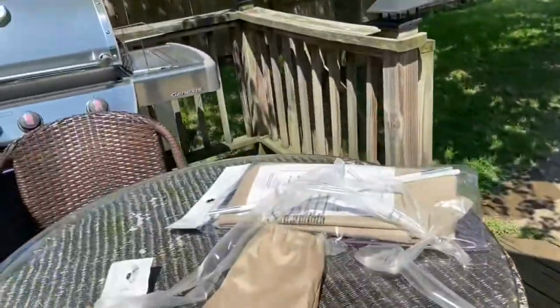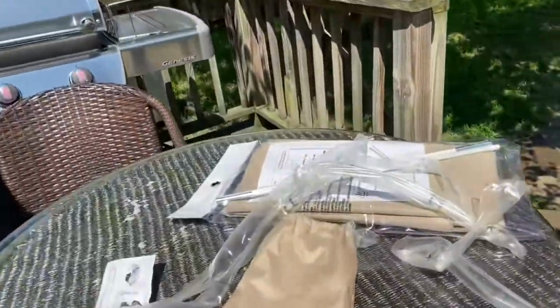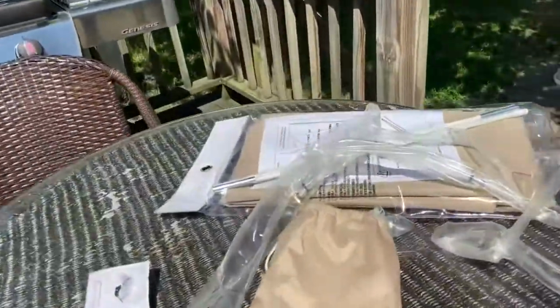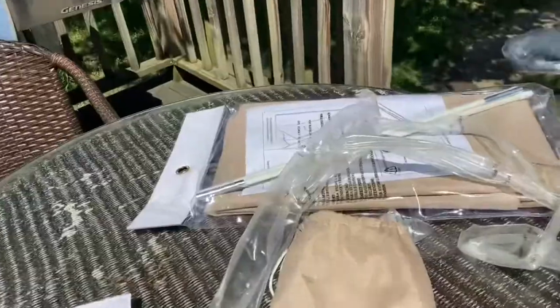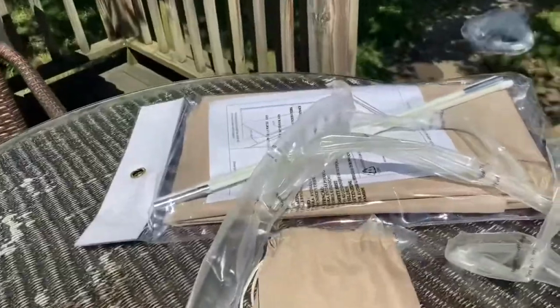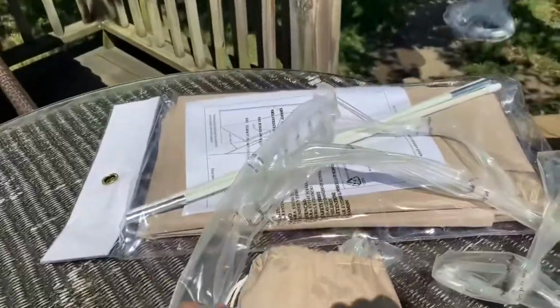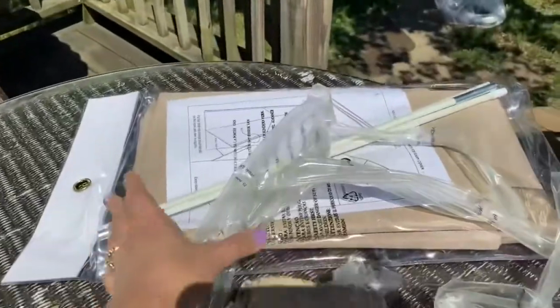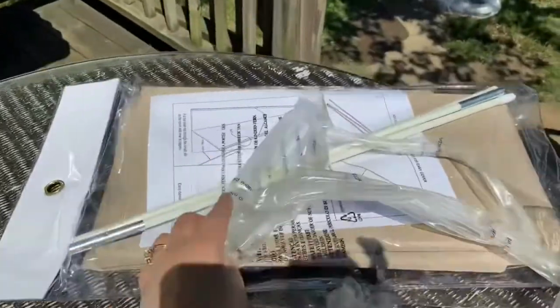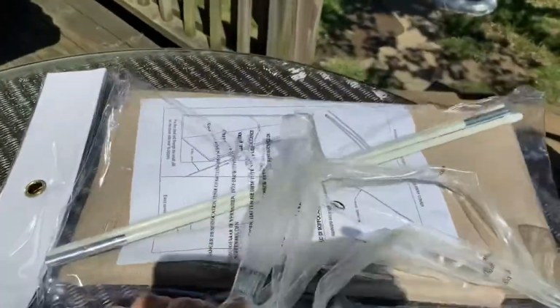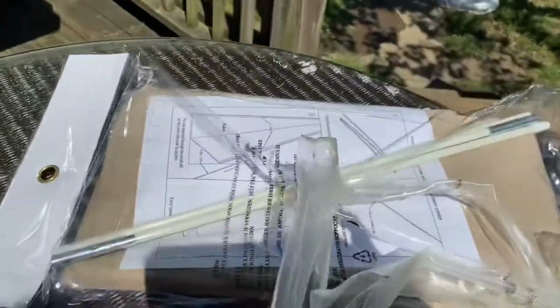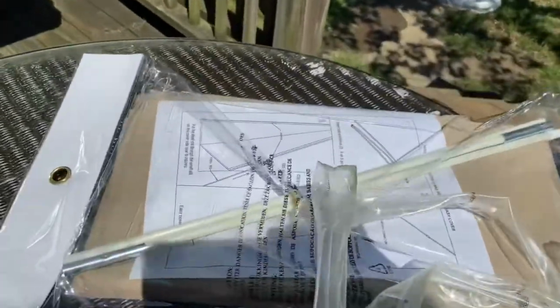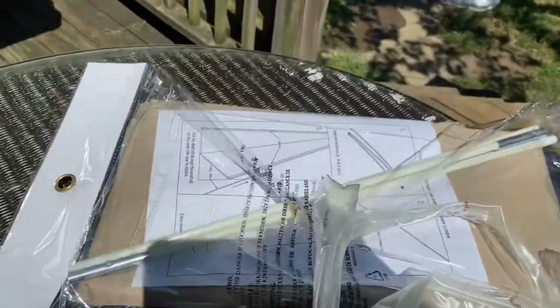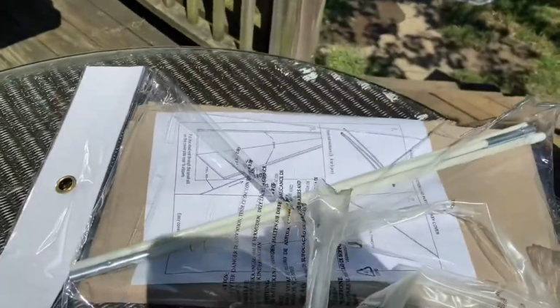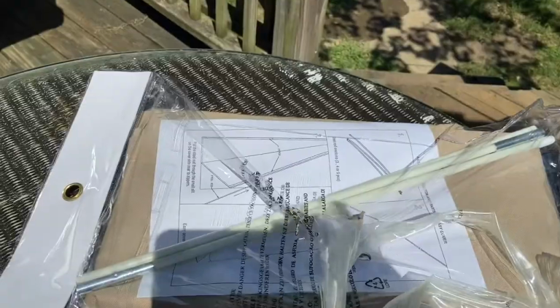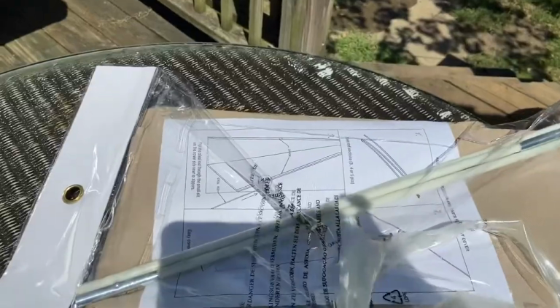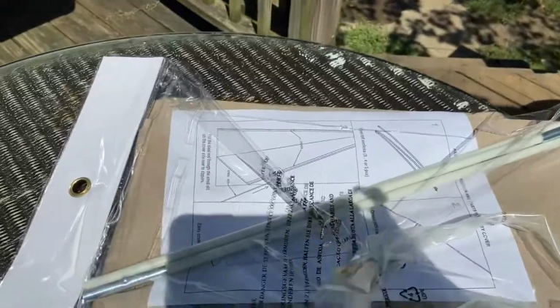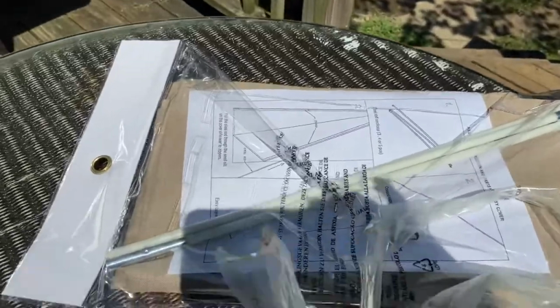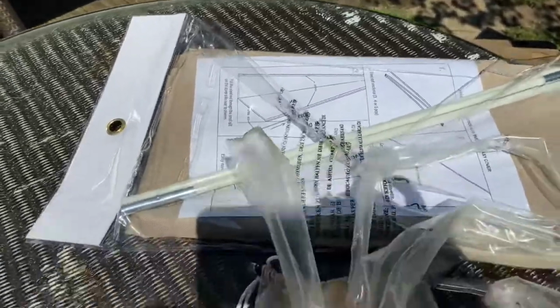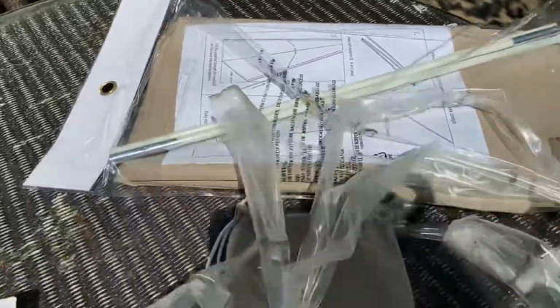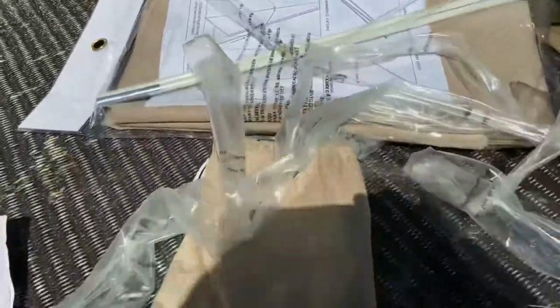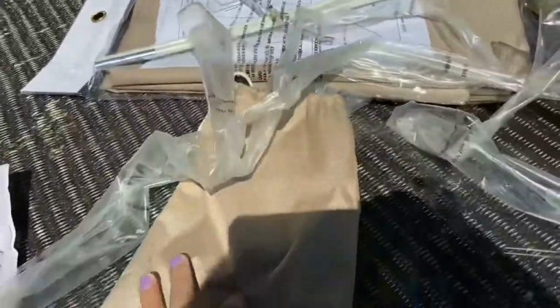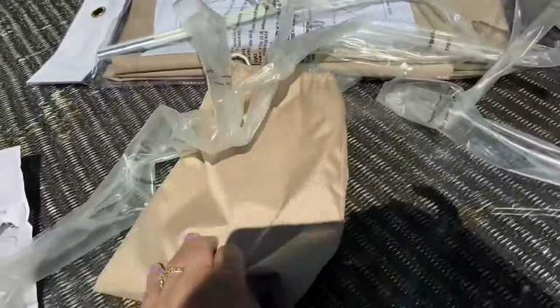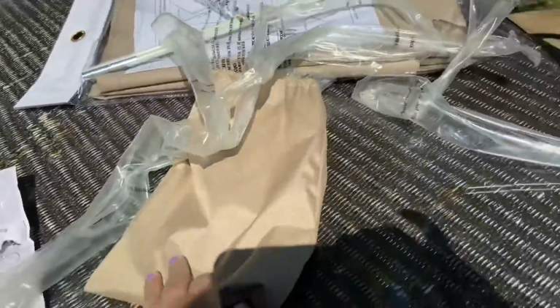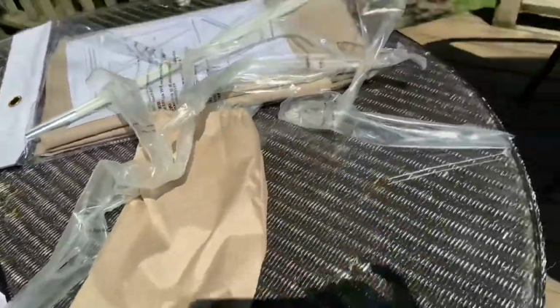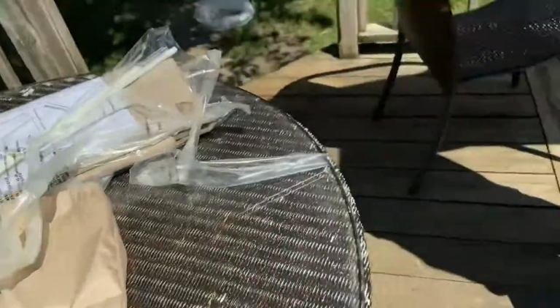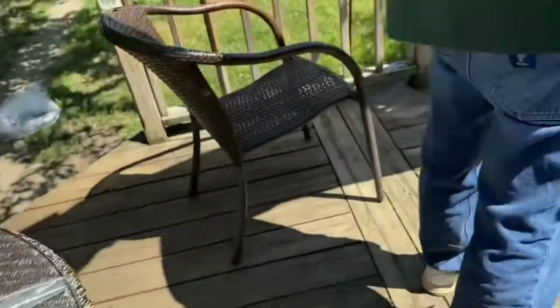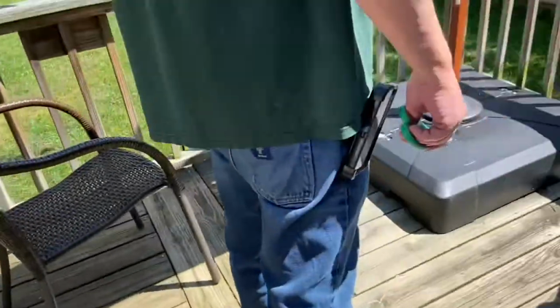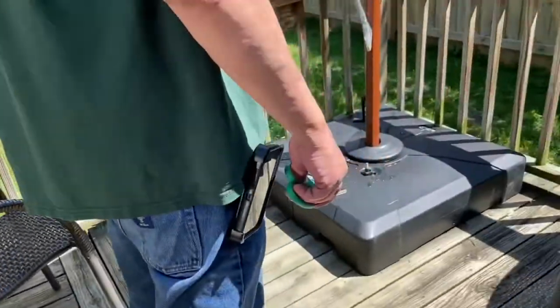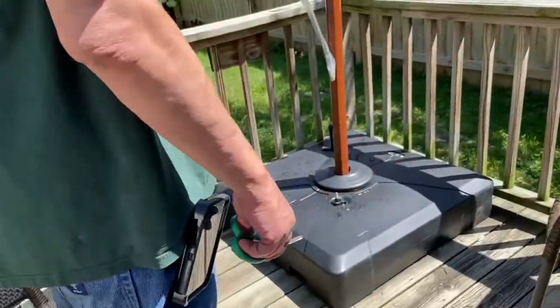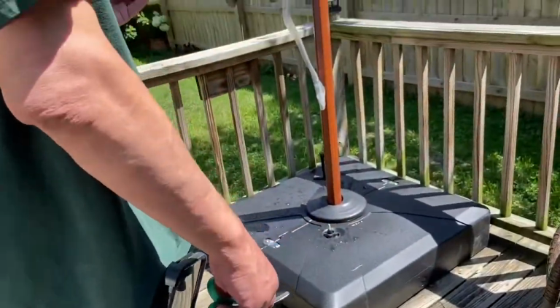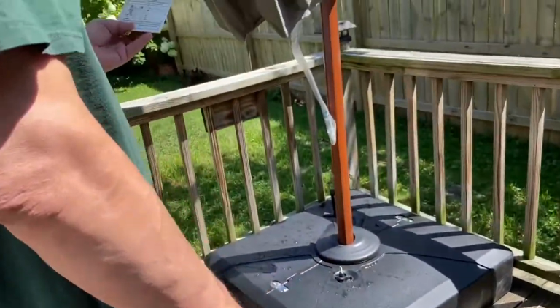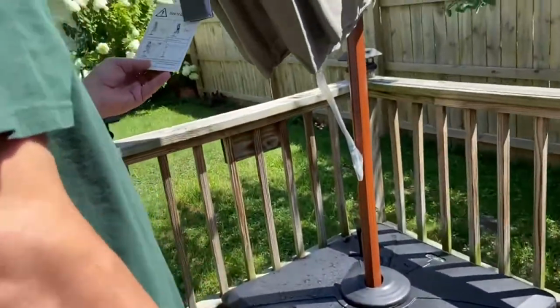This is included in the package, and when you fold the umbrella, you will use the cover.